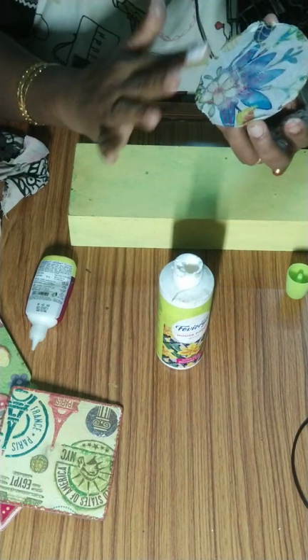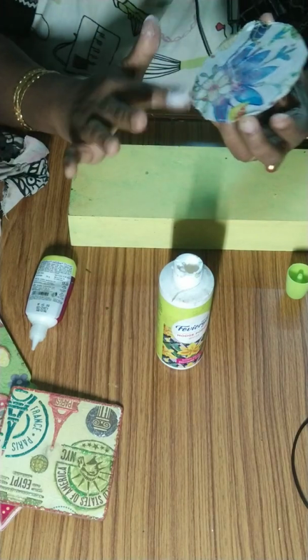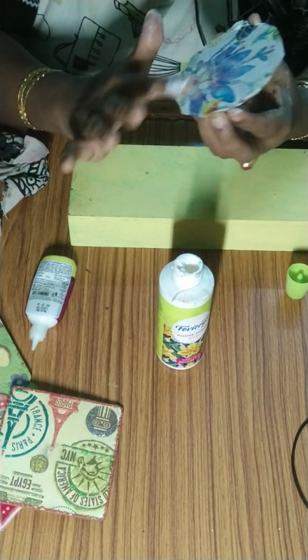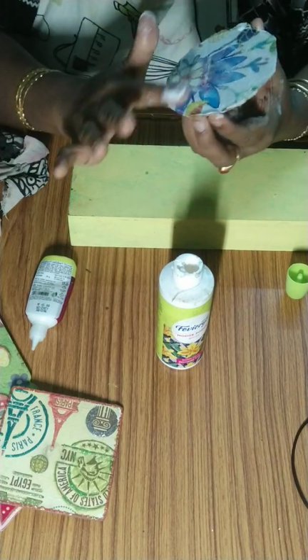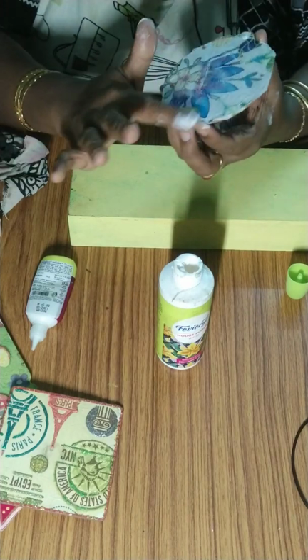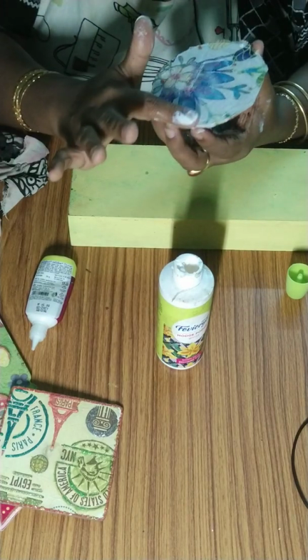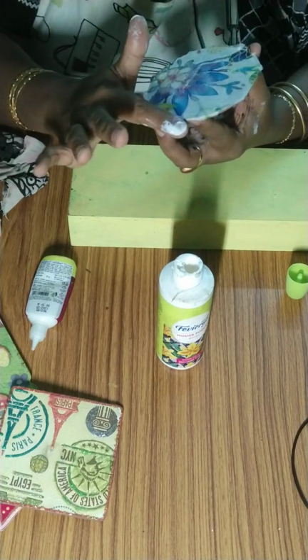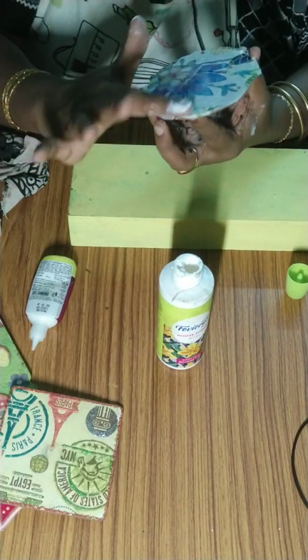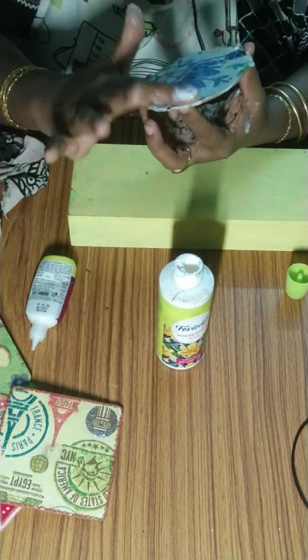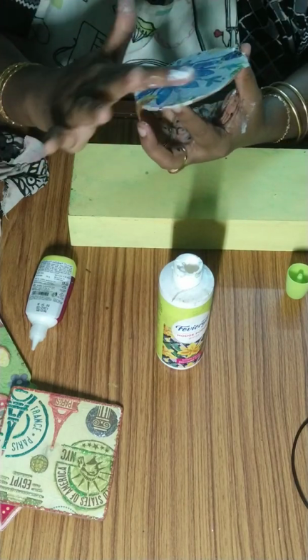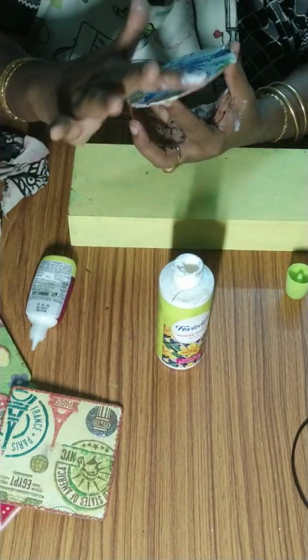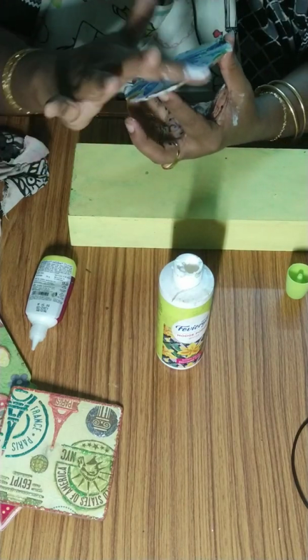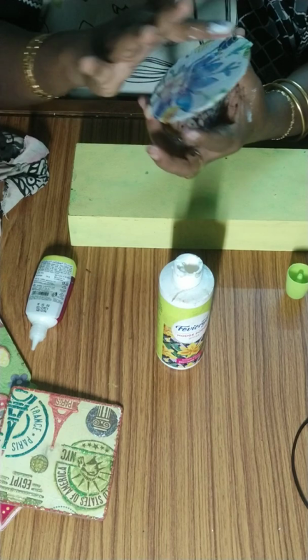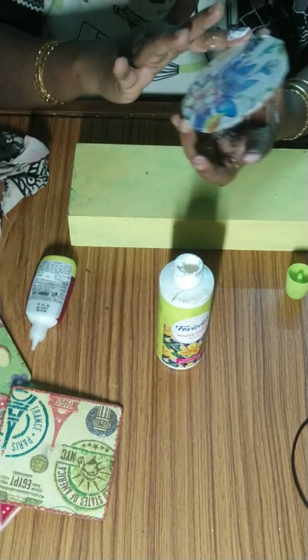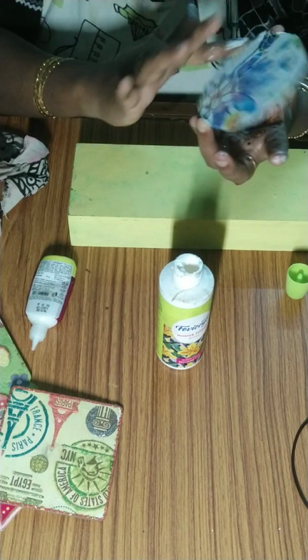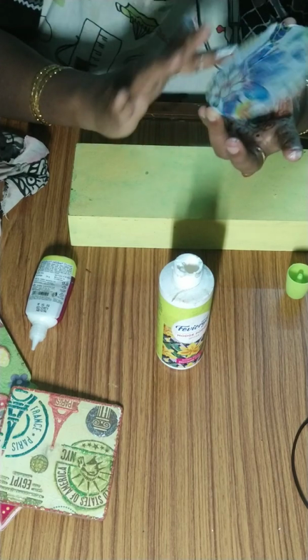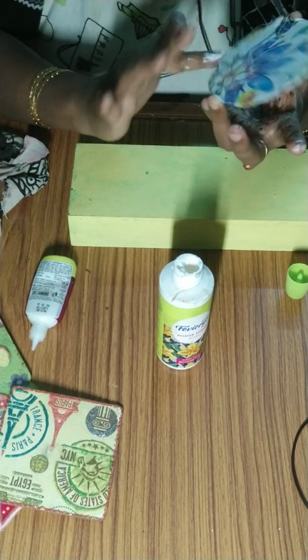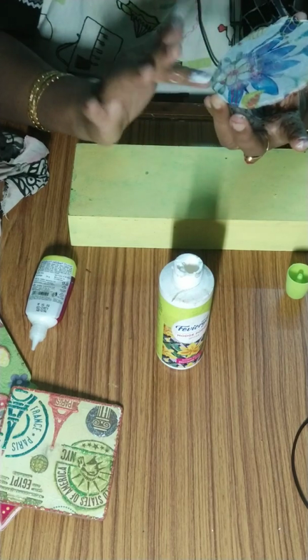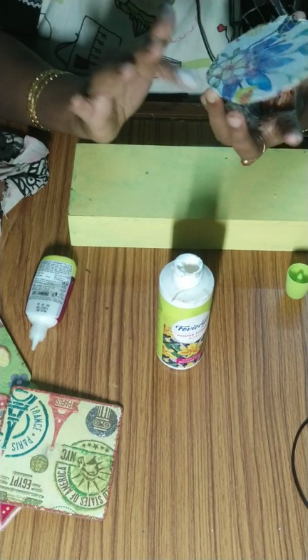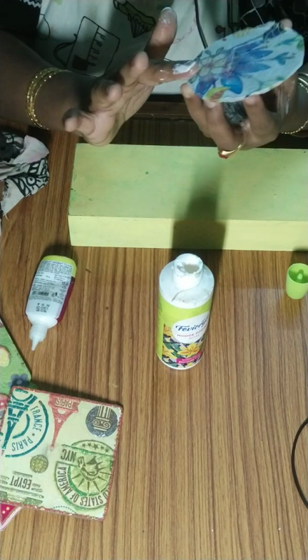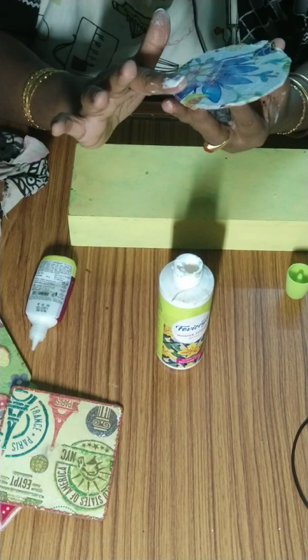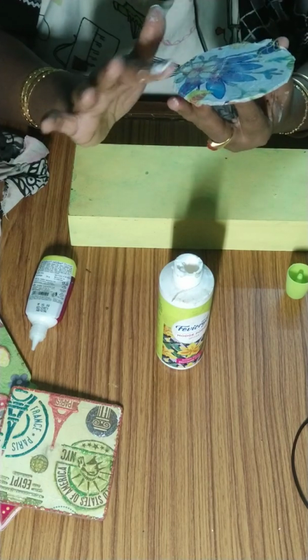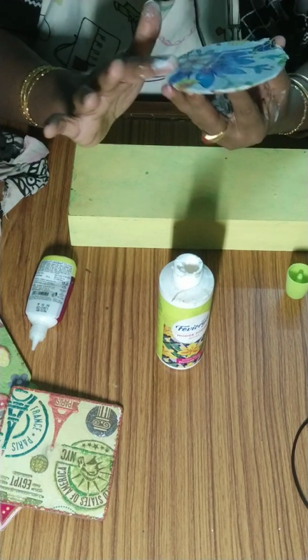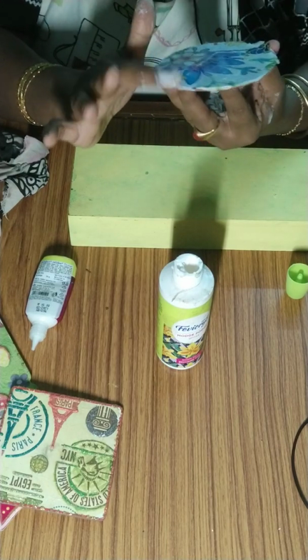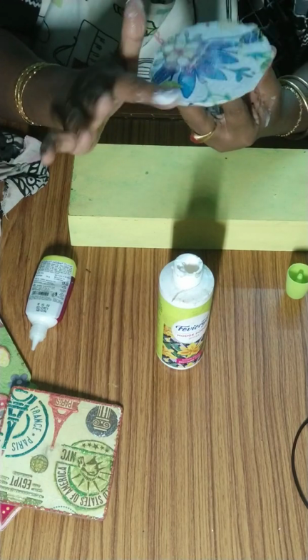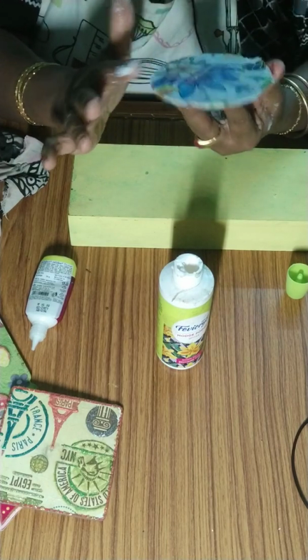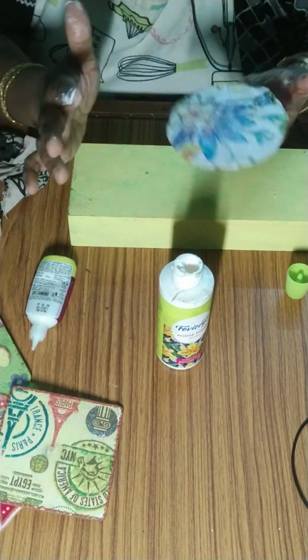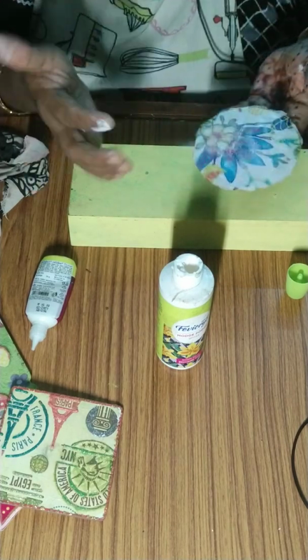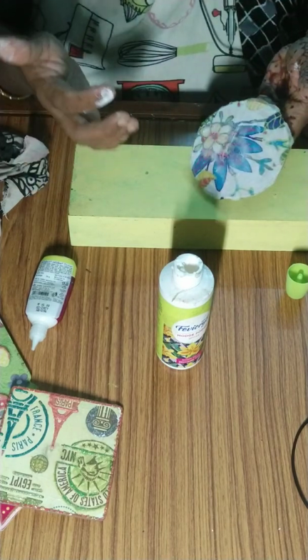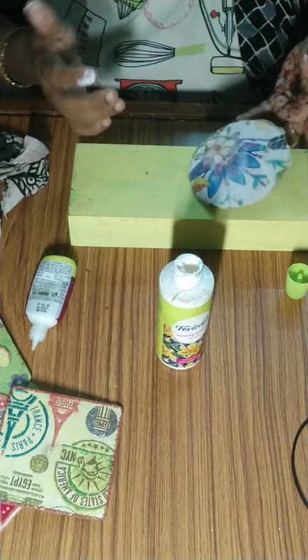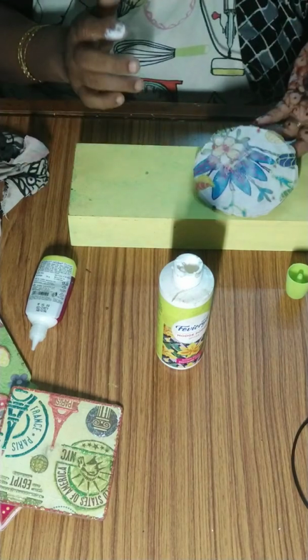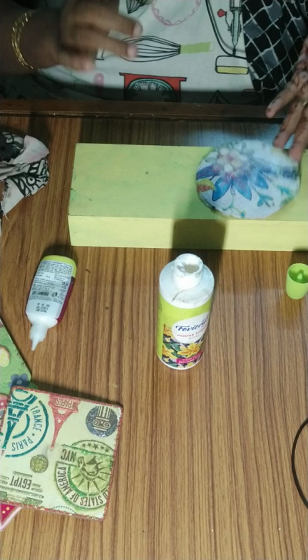It is done. Let it dry for some time, then I will show you the finished piece.